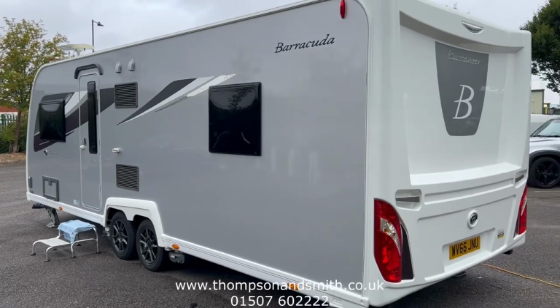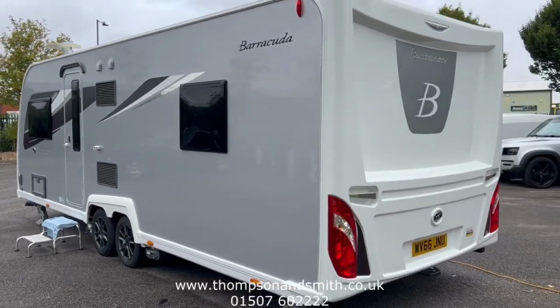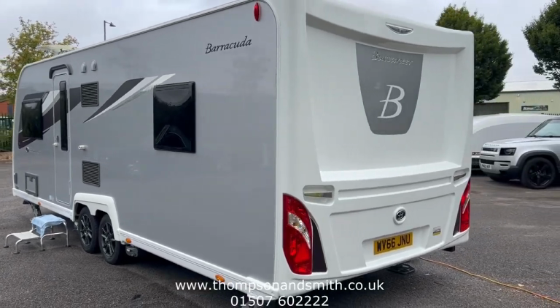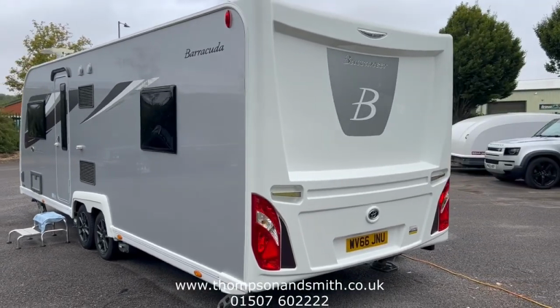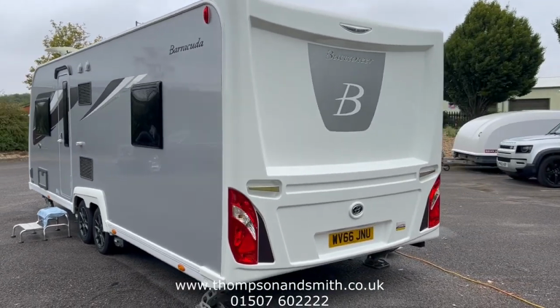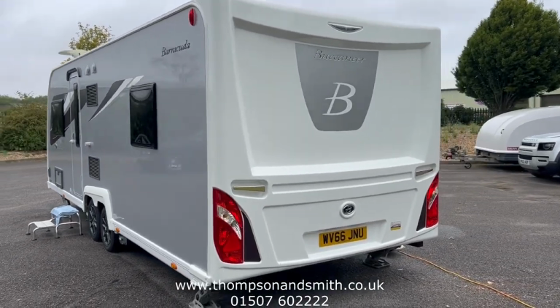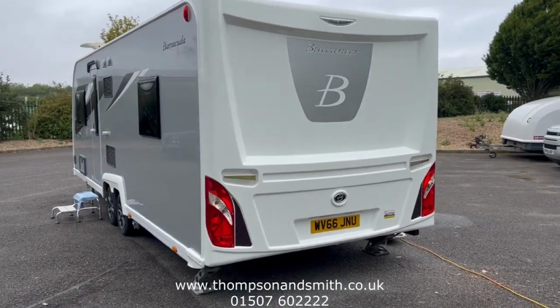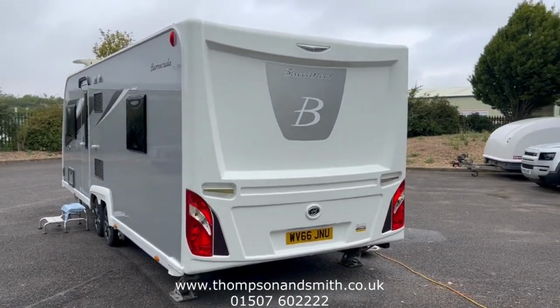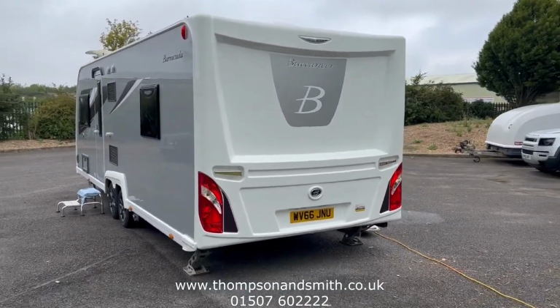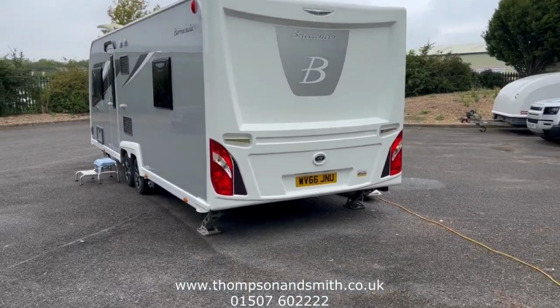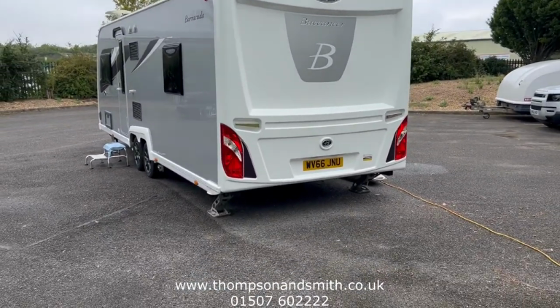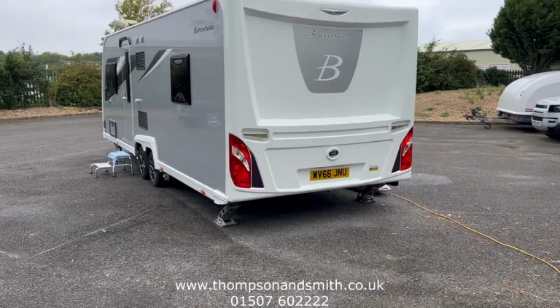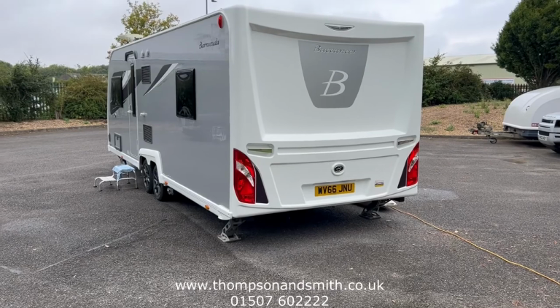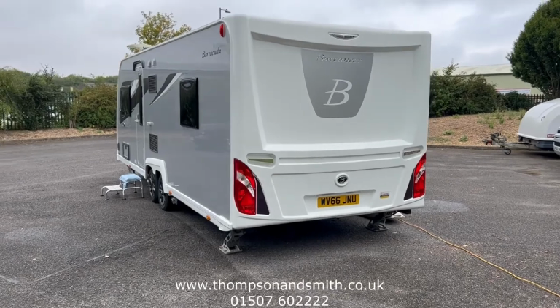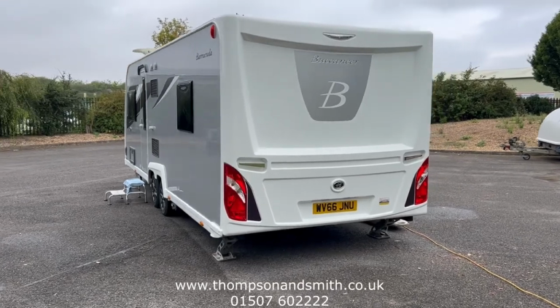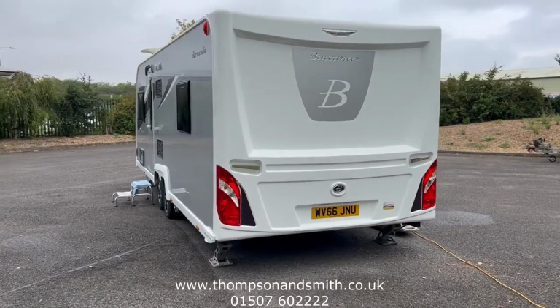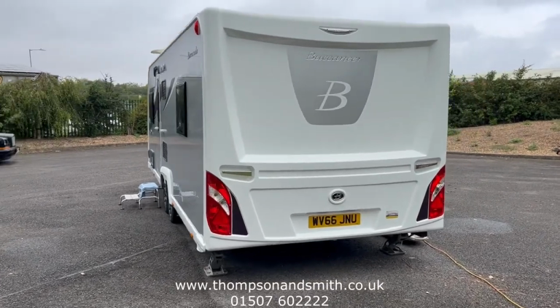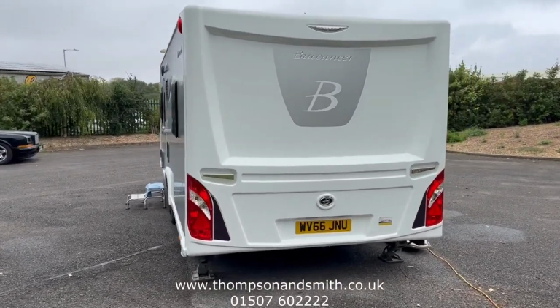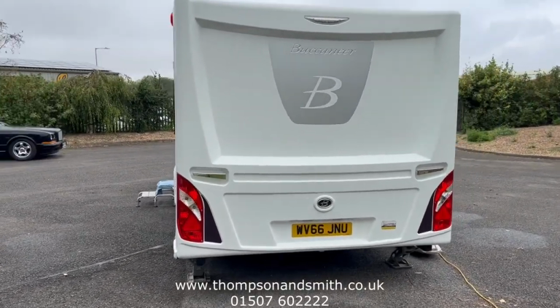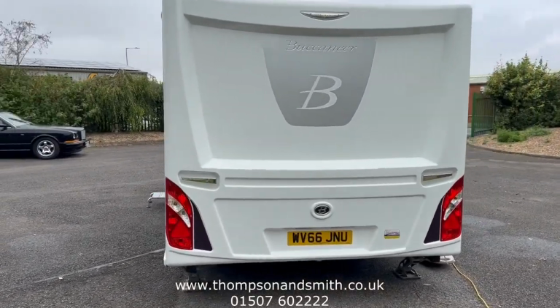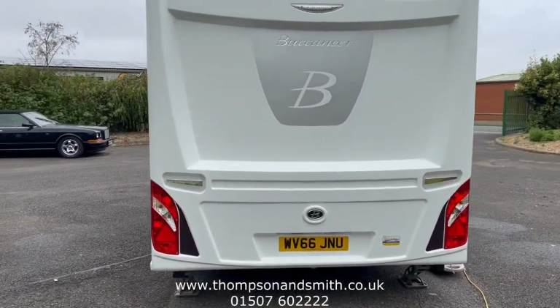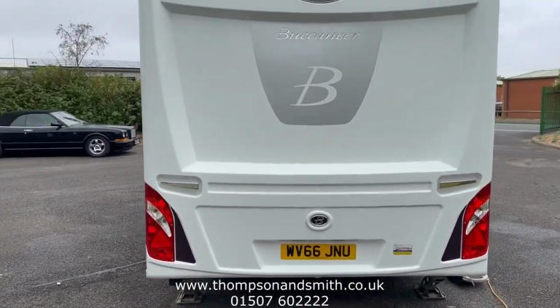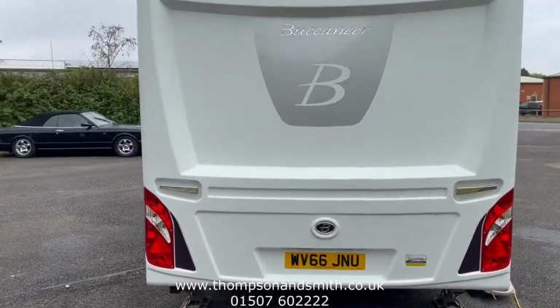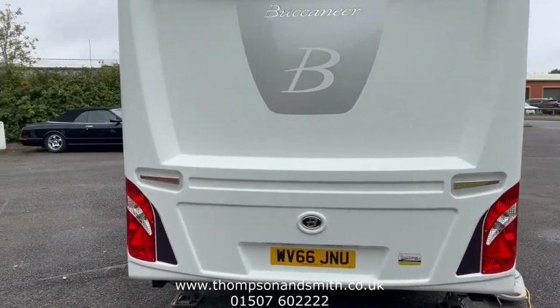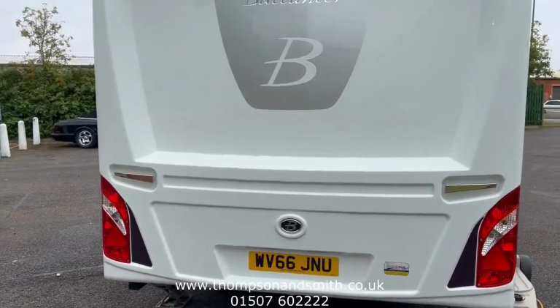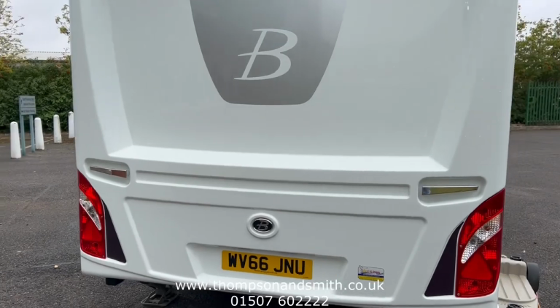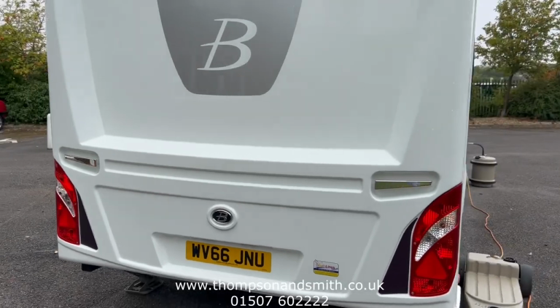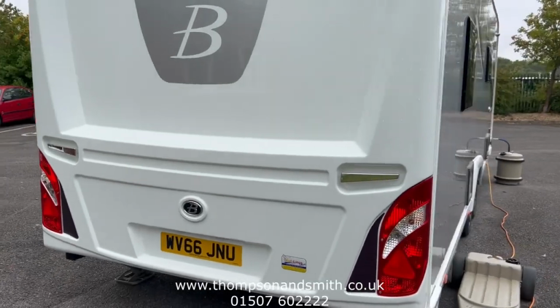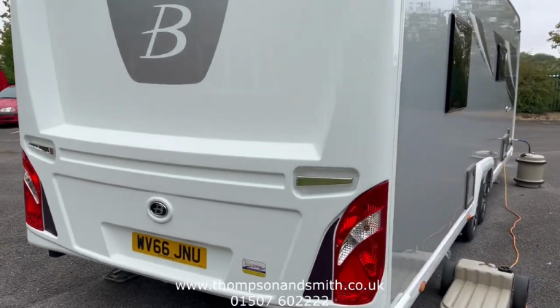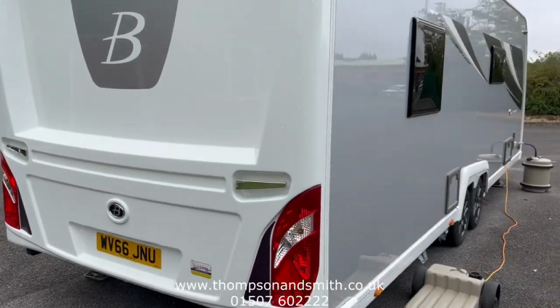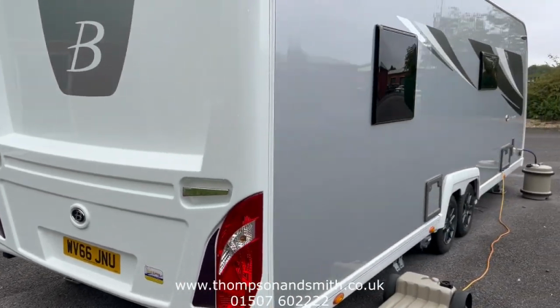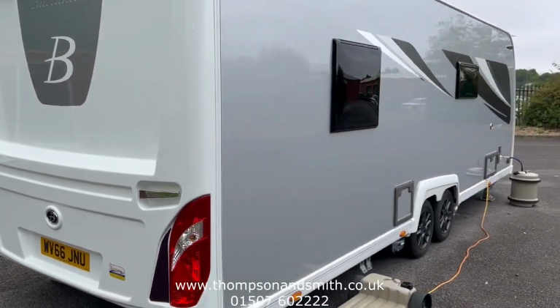It's in stunning condition, hardly been used. It's fitted with some nice options and it's in superb condition — we'll take you around and I'm sure you'll agree.